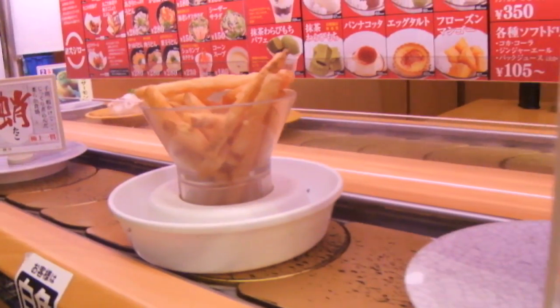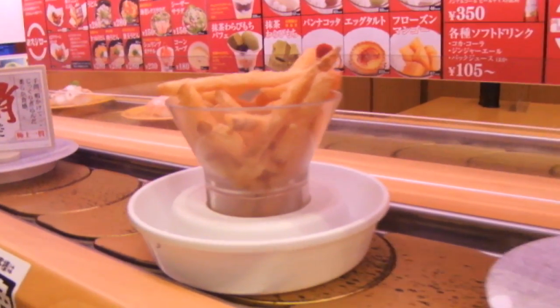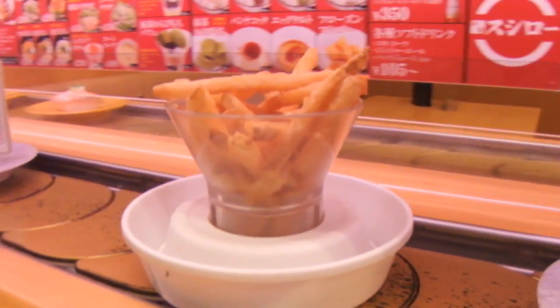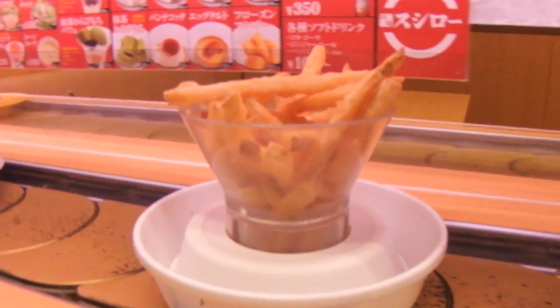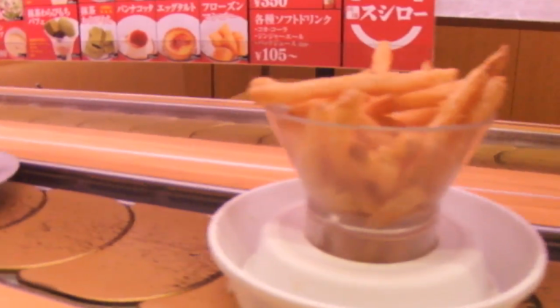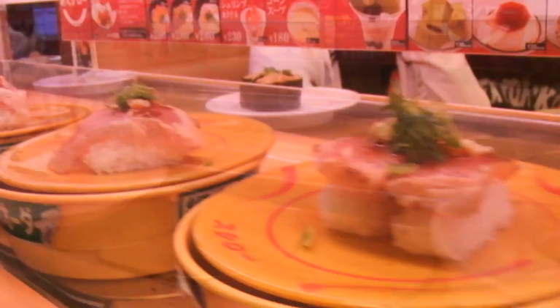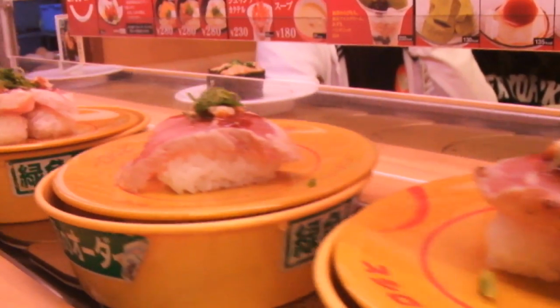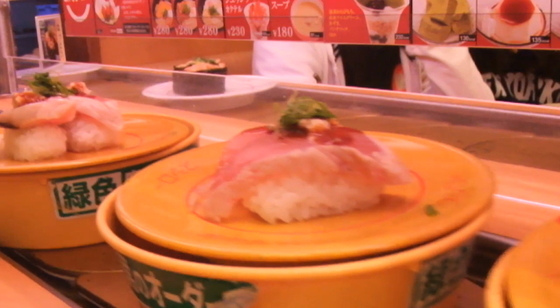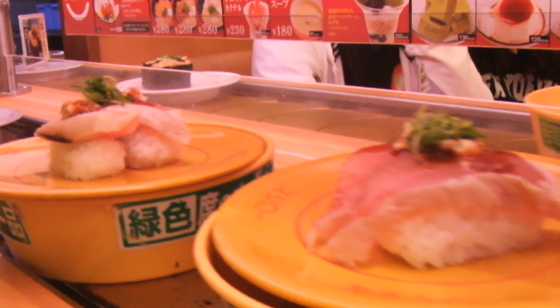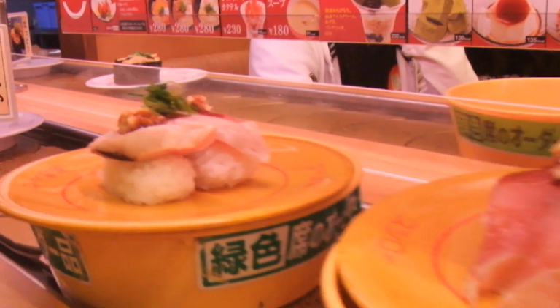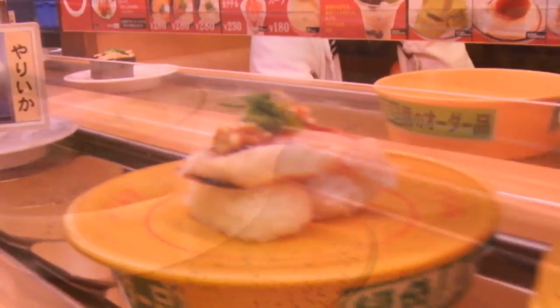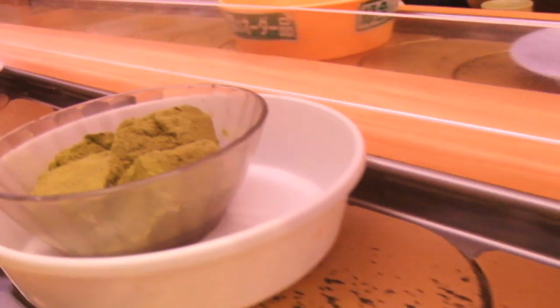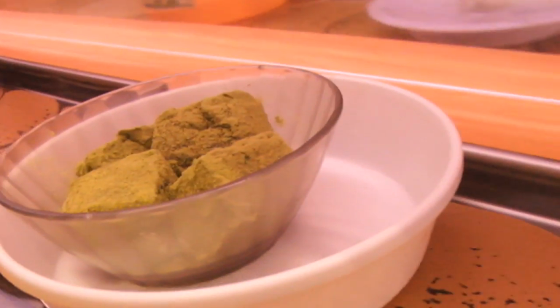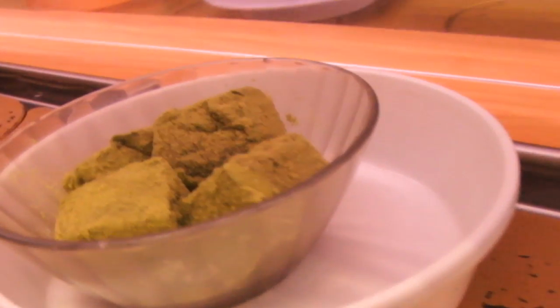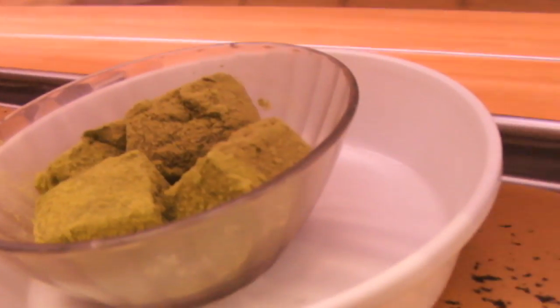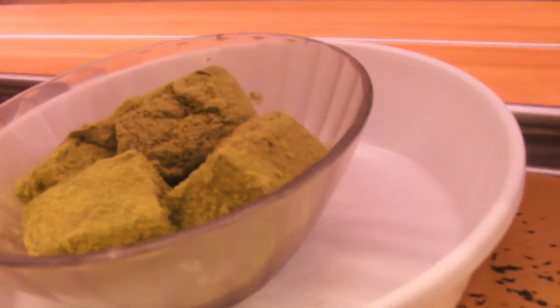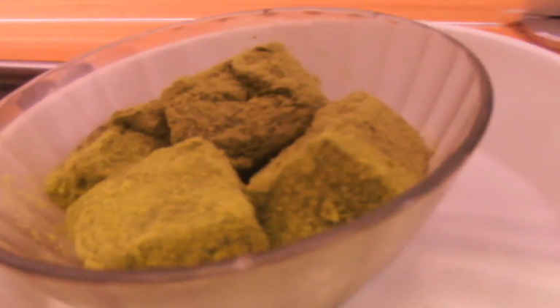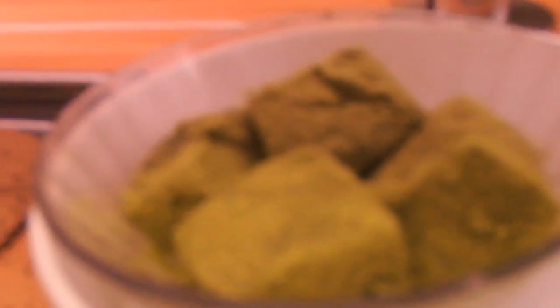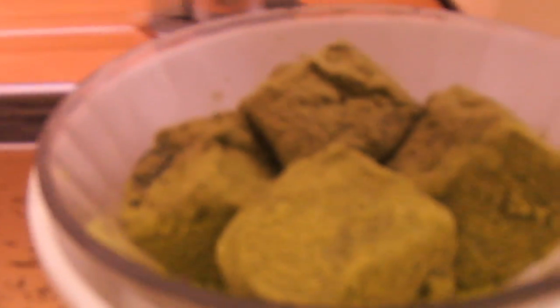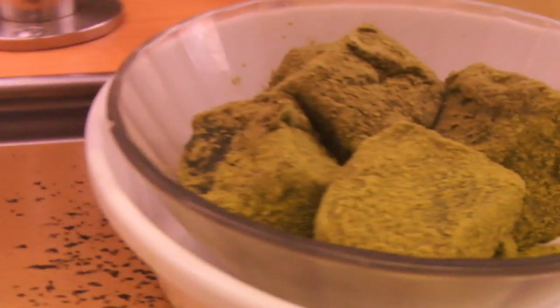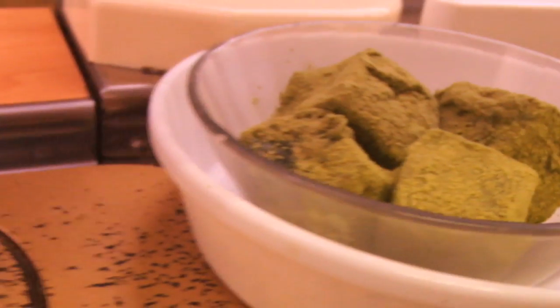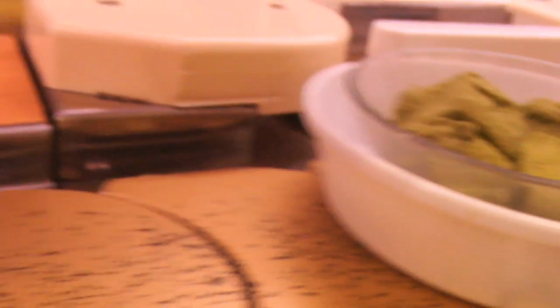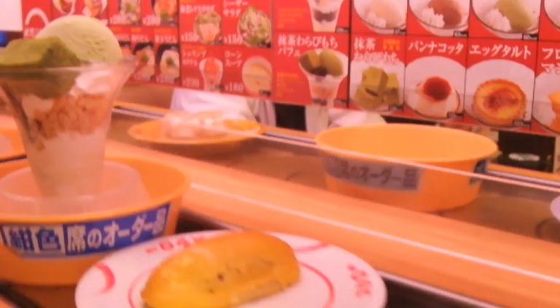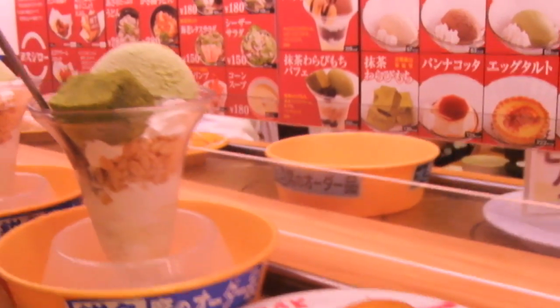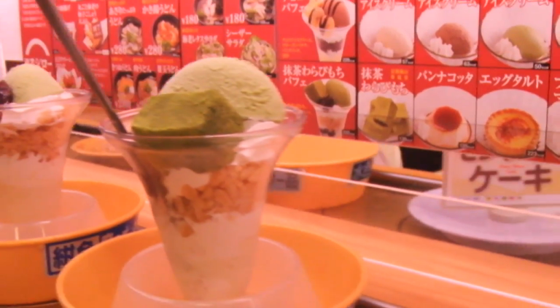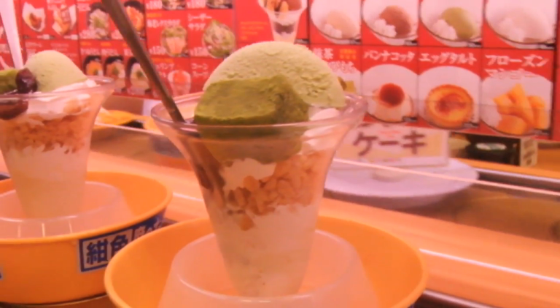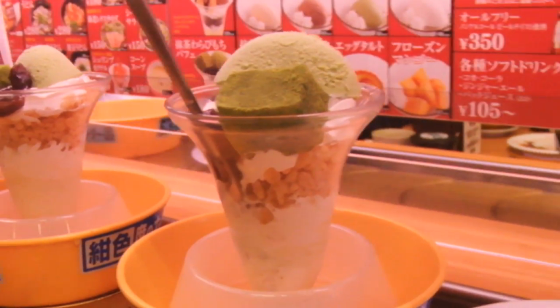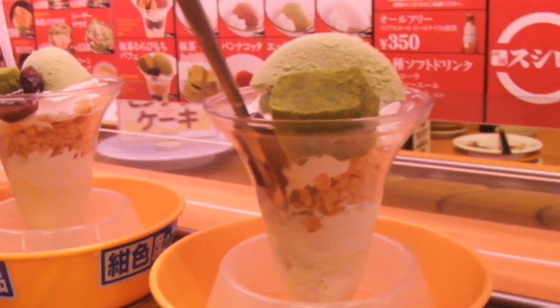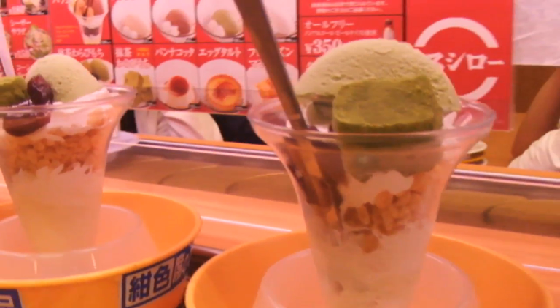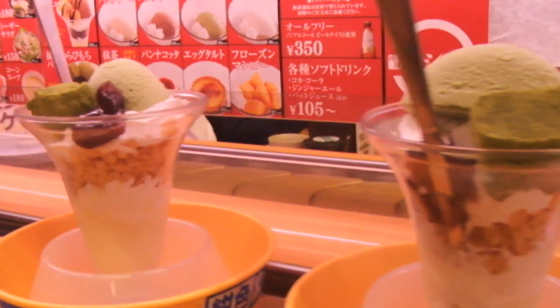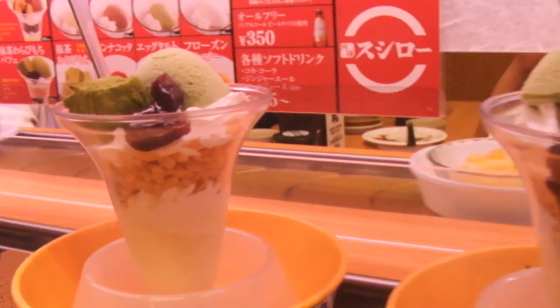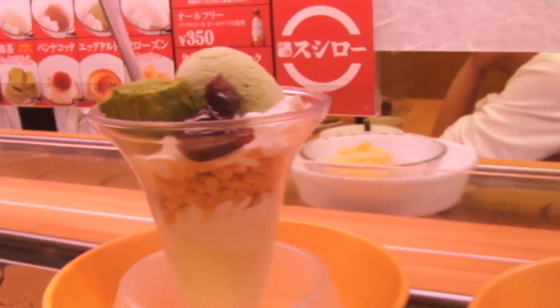Chips — absolute rip off here. That is wasabi mochi. I'm not sure why everyone would want to eat that. Oh look at that — that is beautiful. I'm so jealous.